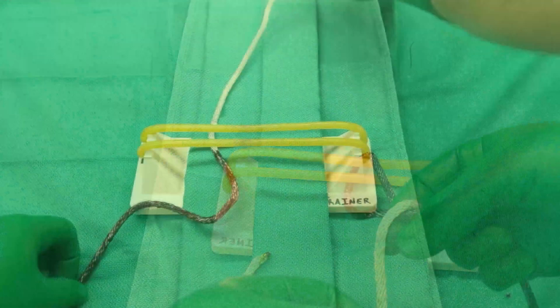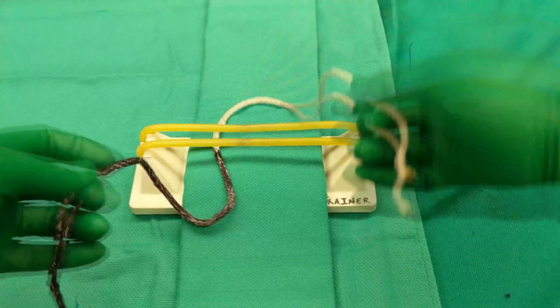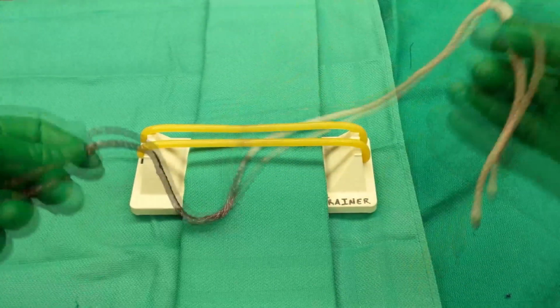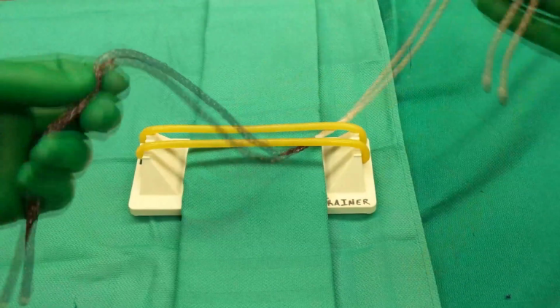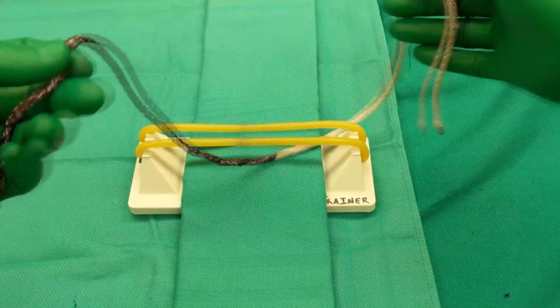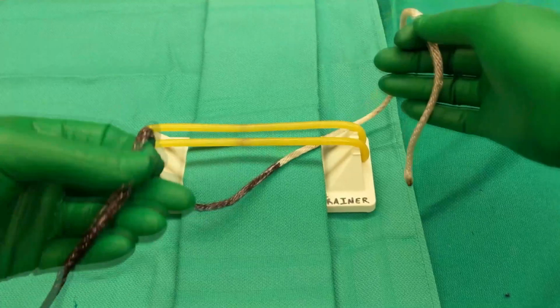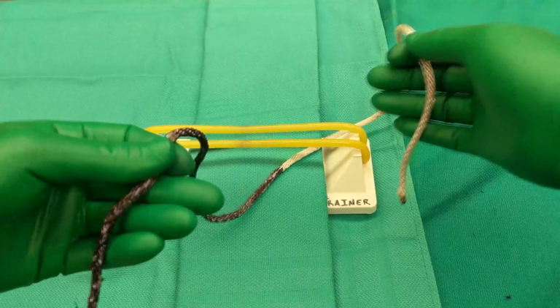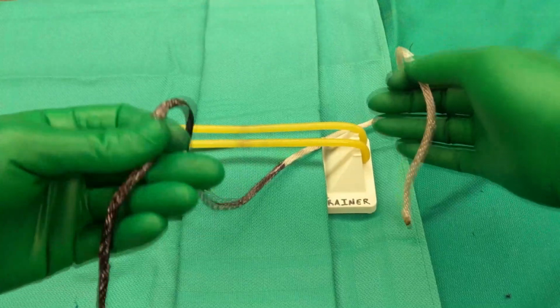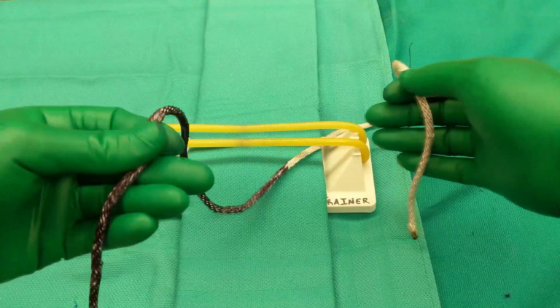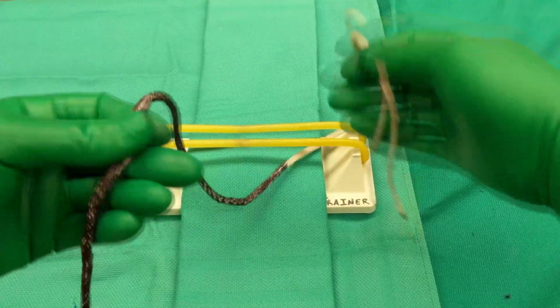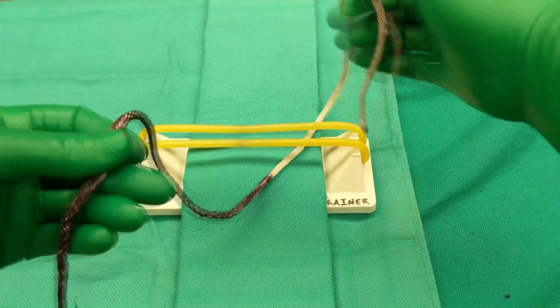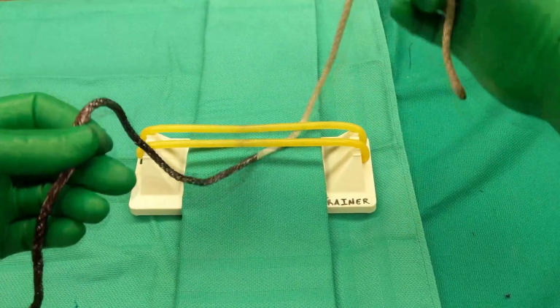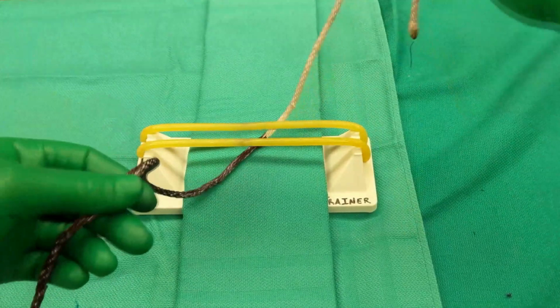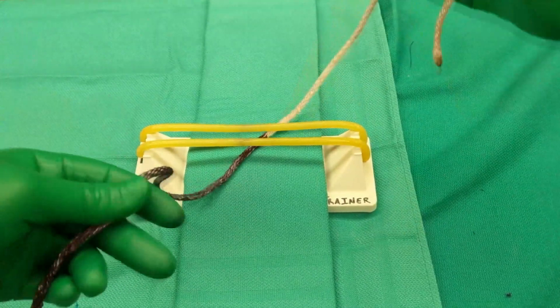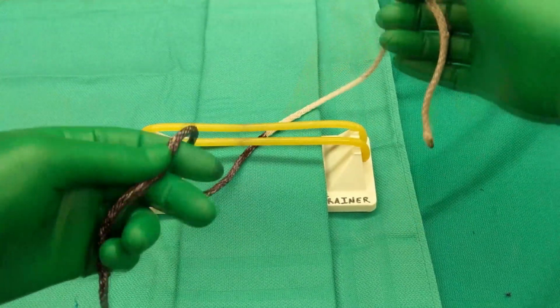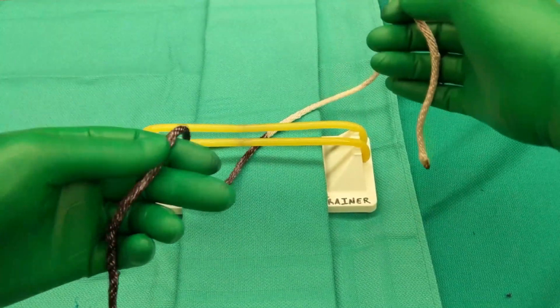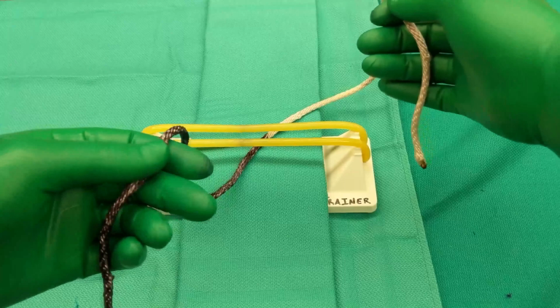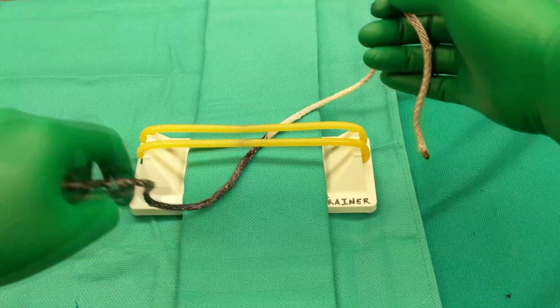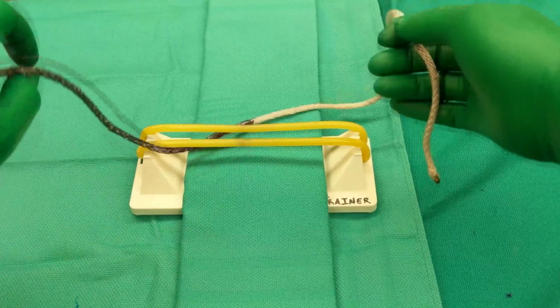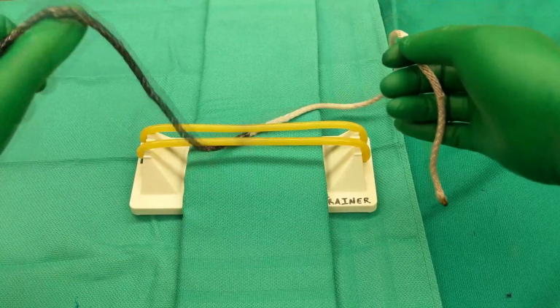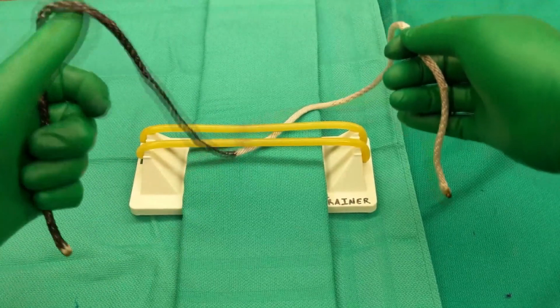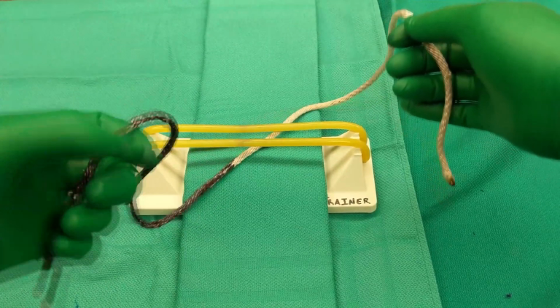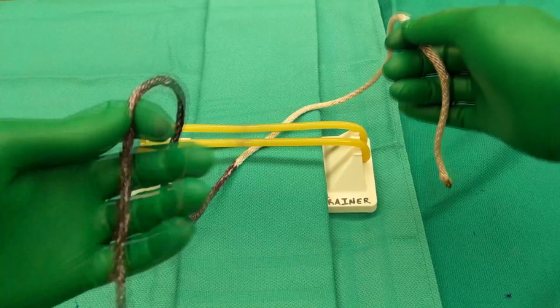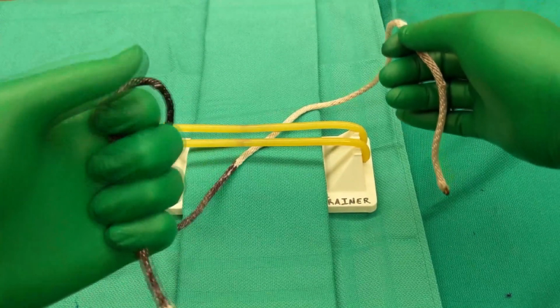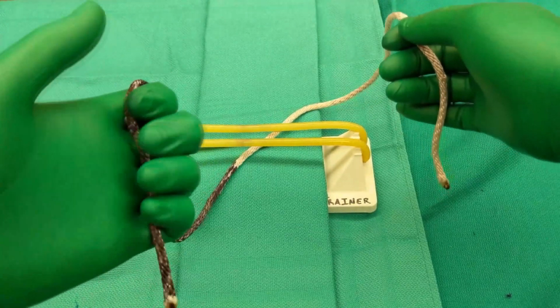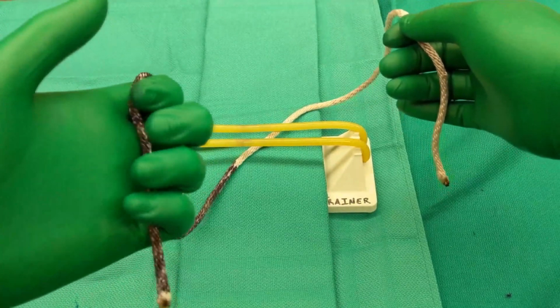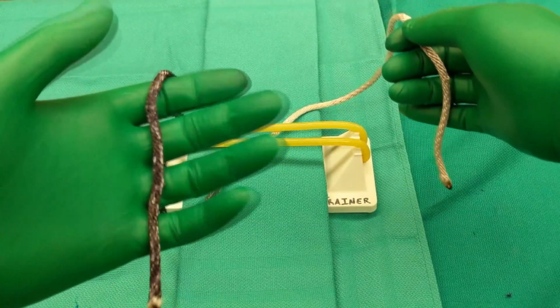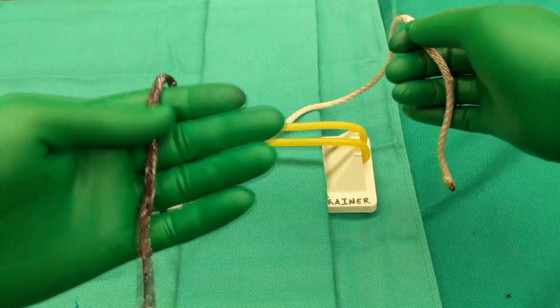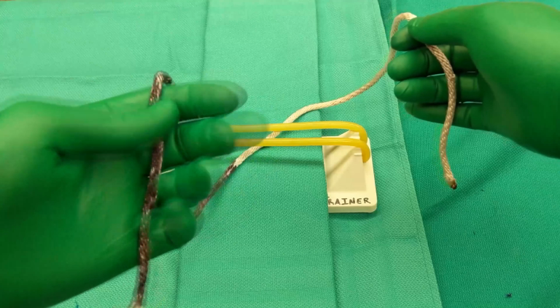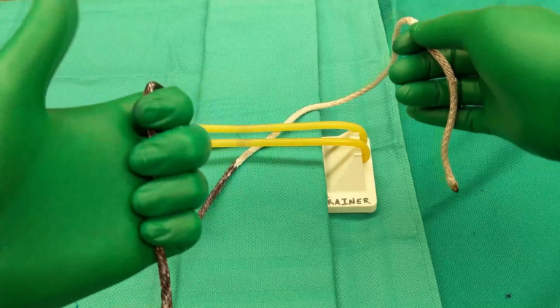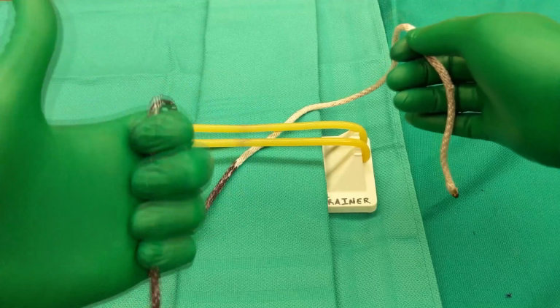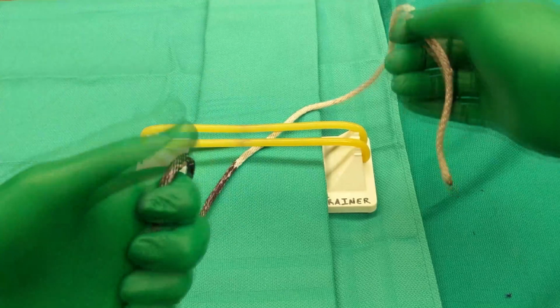Here's a technique for a two-handed tie. With a two-handed tie, you want to have your left hand closer to you, on the closer side, and your right hand holding the strand on the side away from you. Next, you want to get a fingertip grip on your left hand so you have good control.